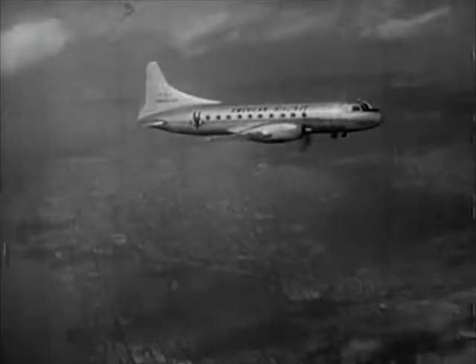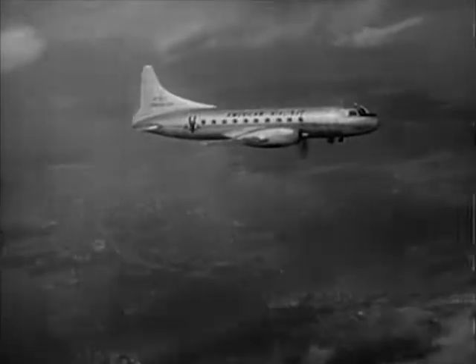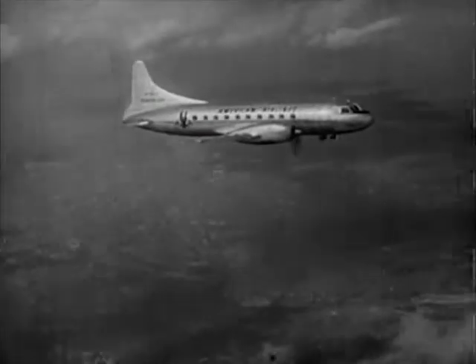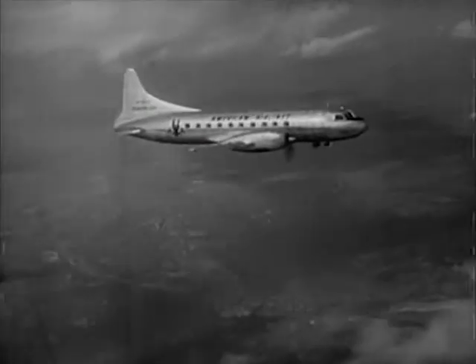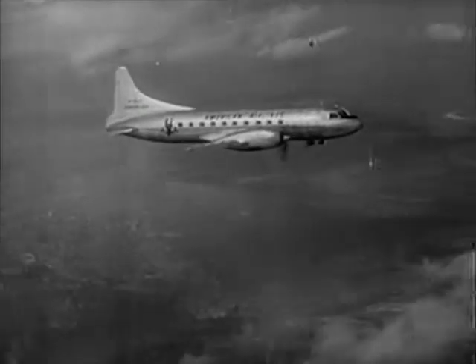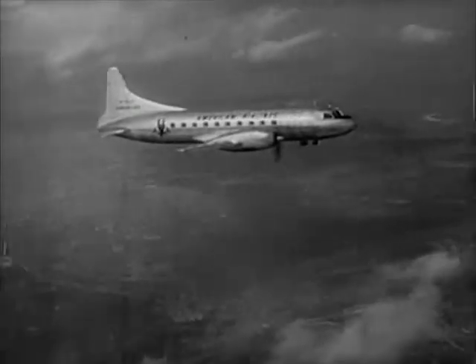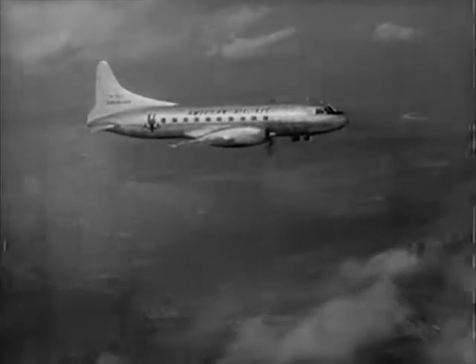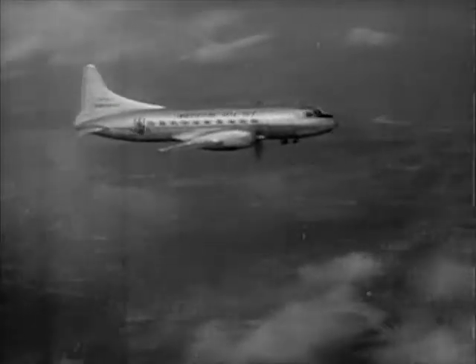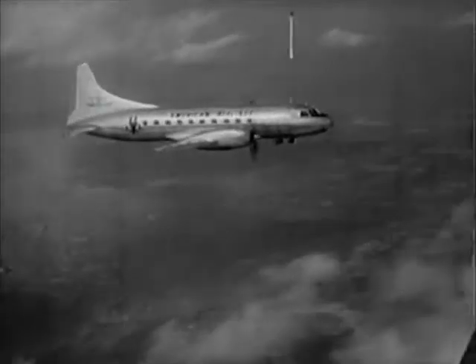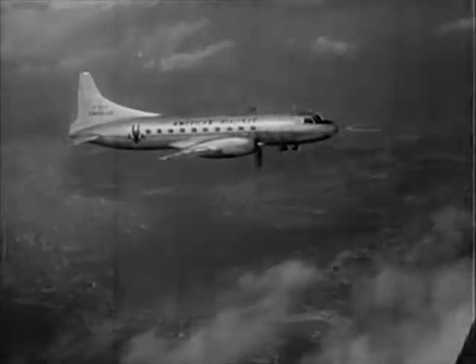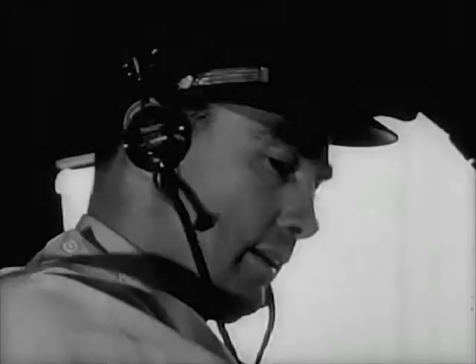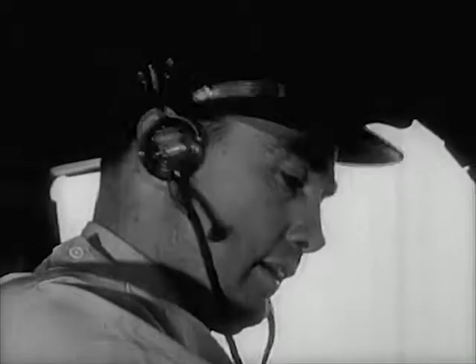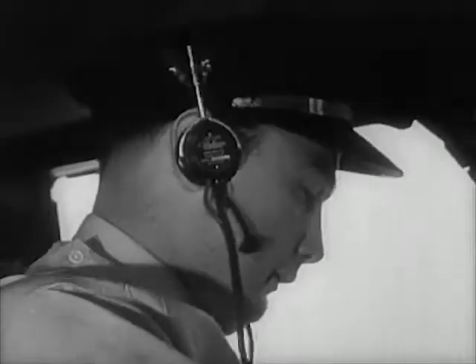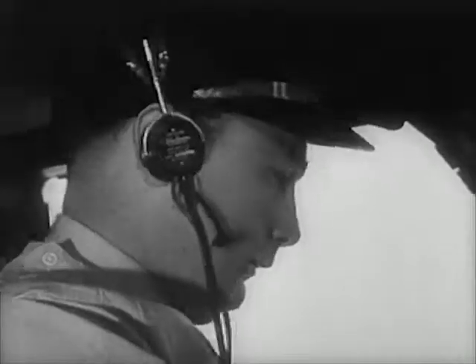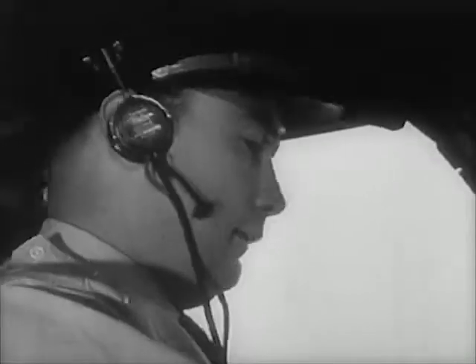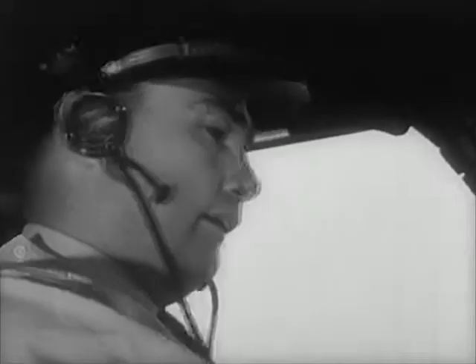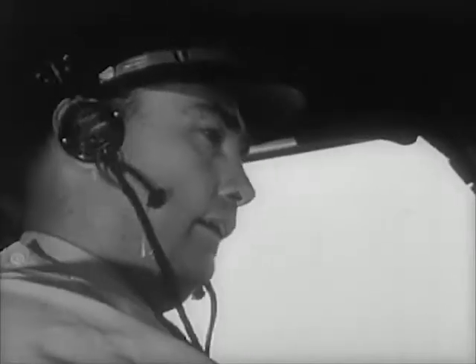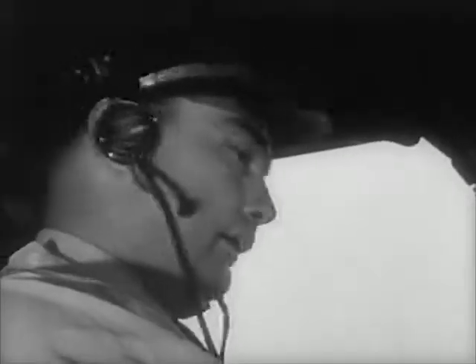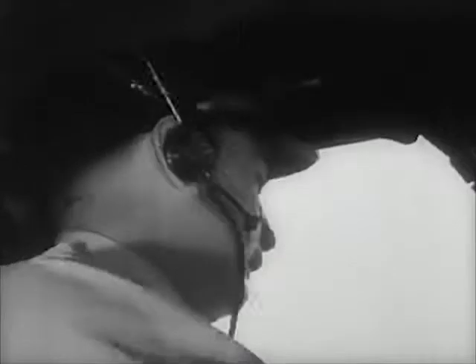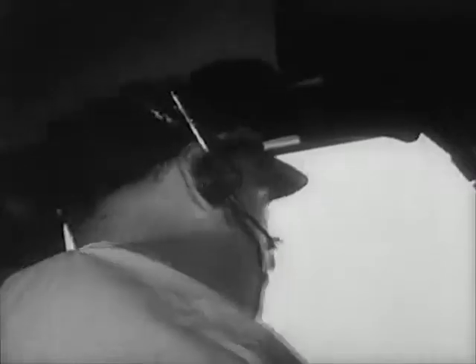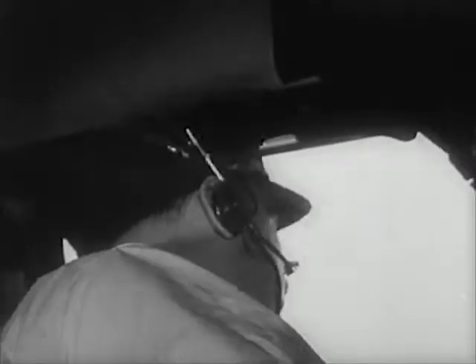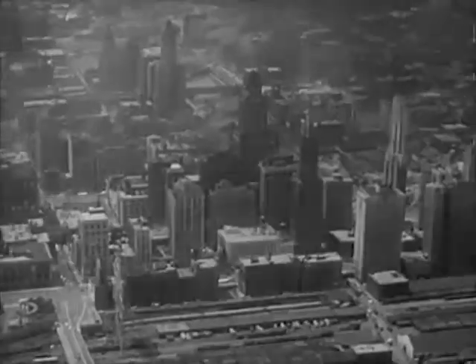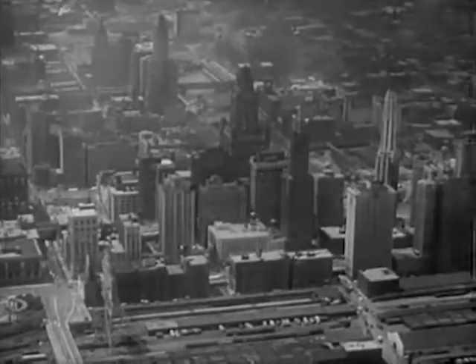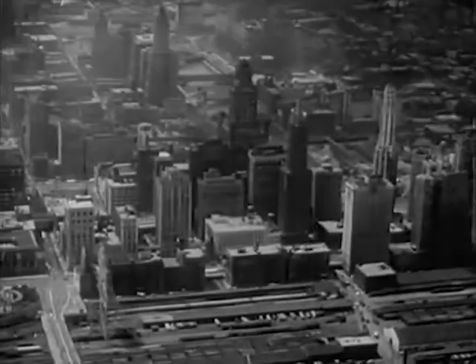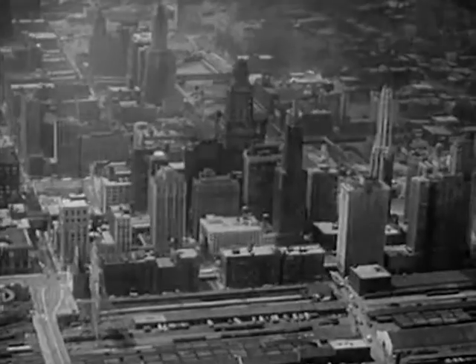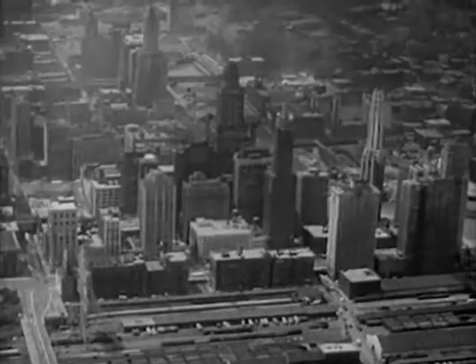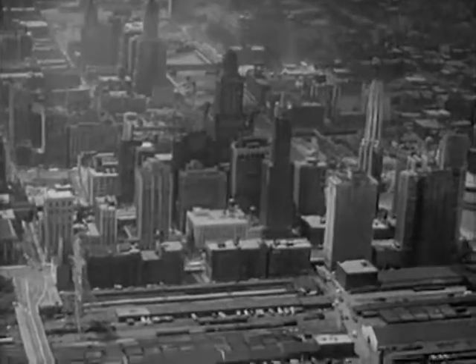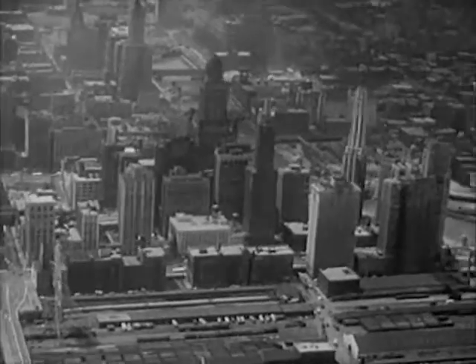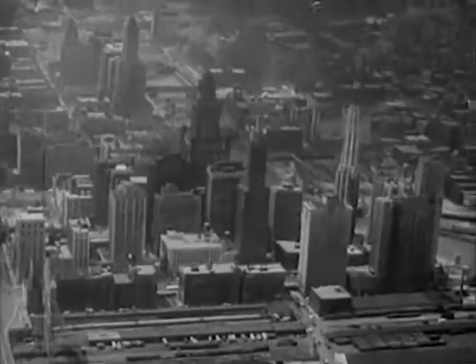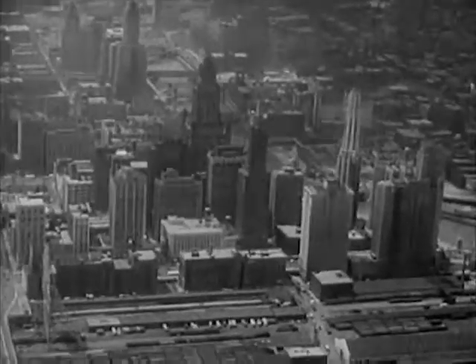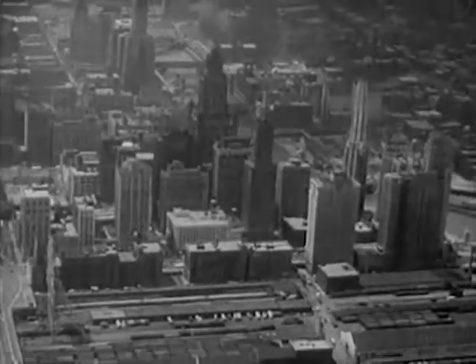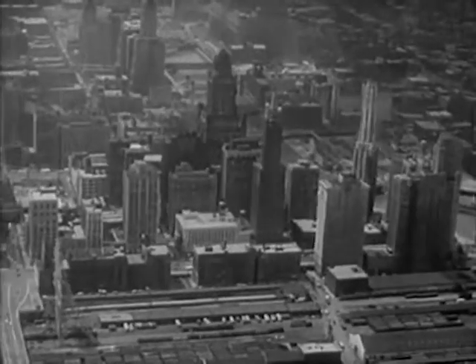He can look down and see the tall buildings of the big city as his plane flies over.